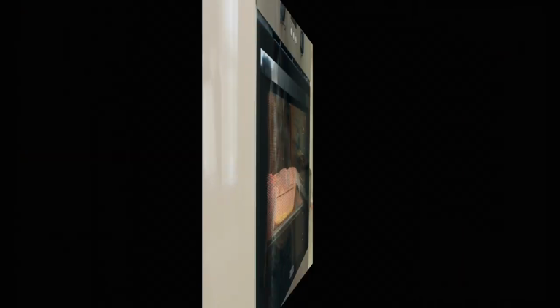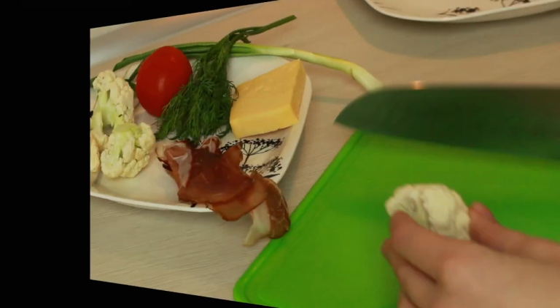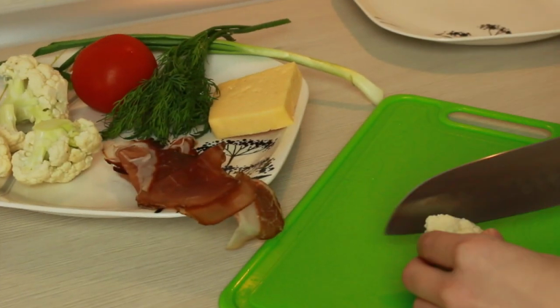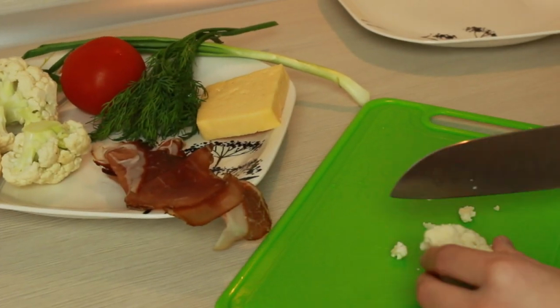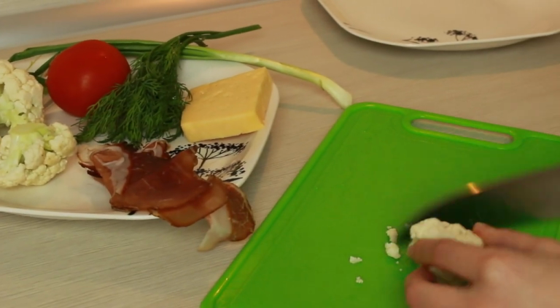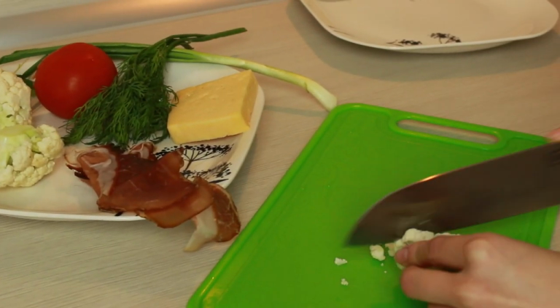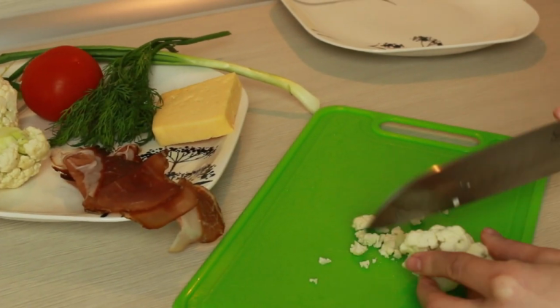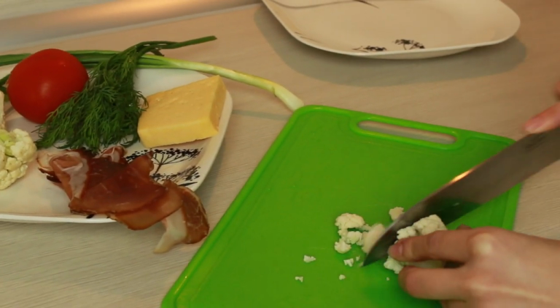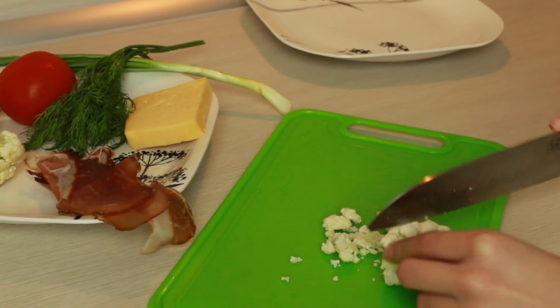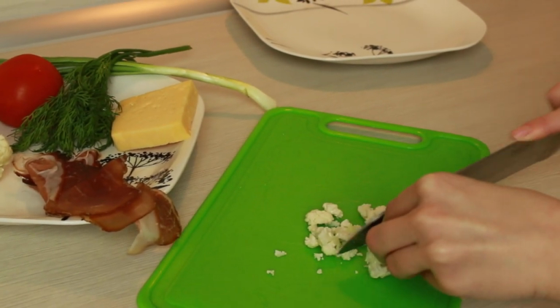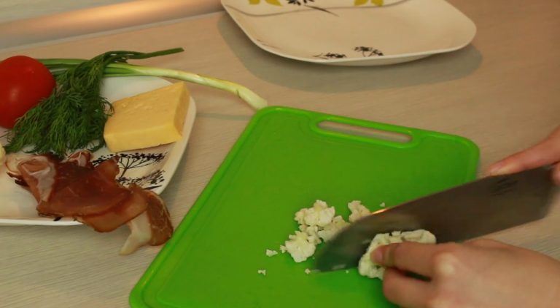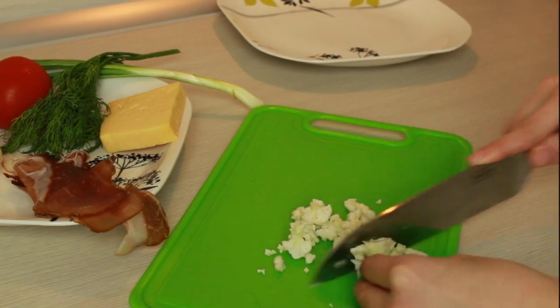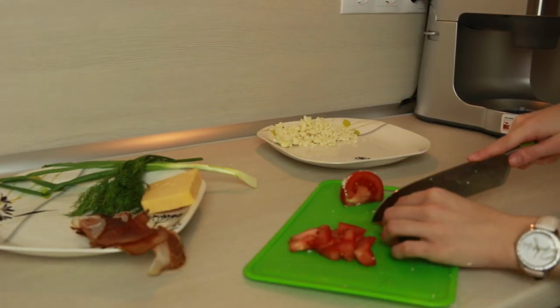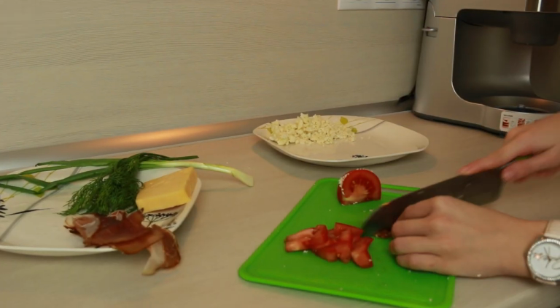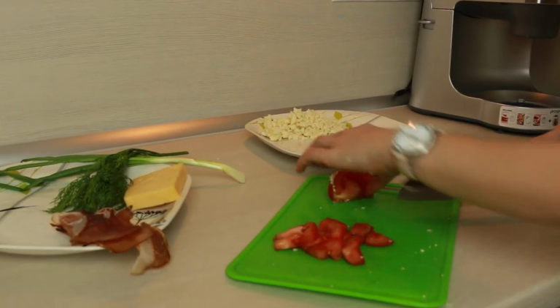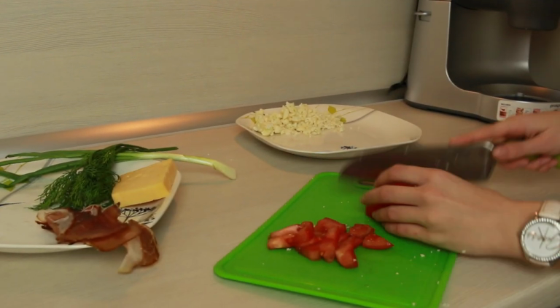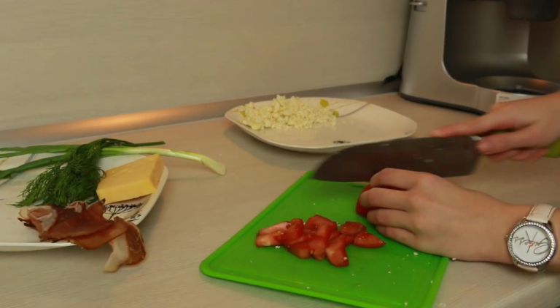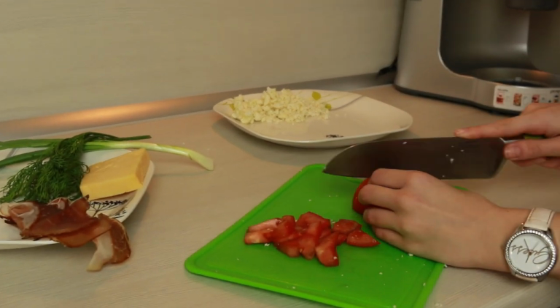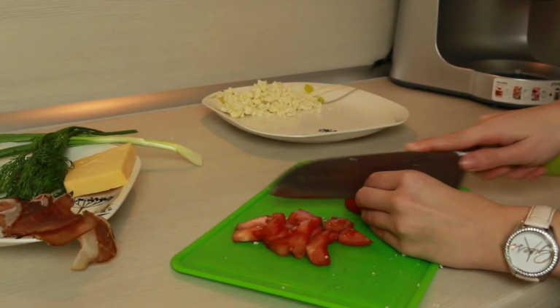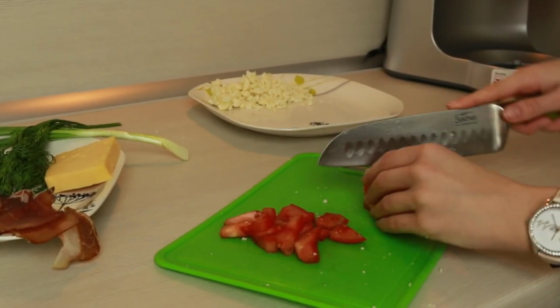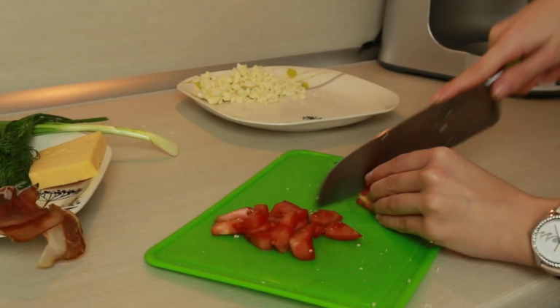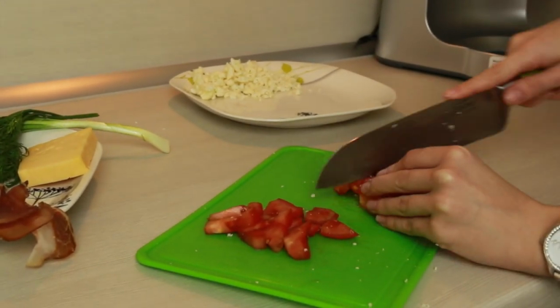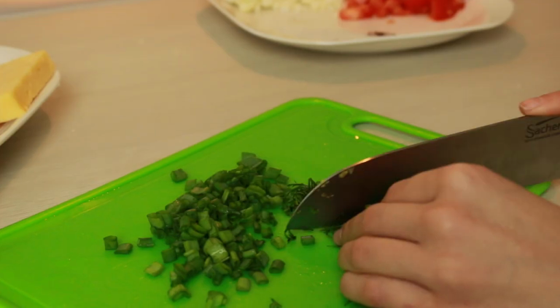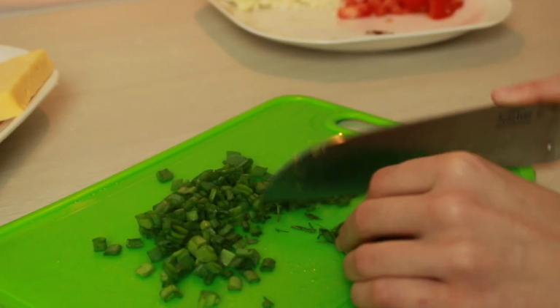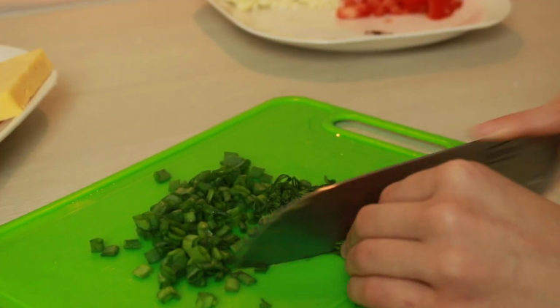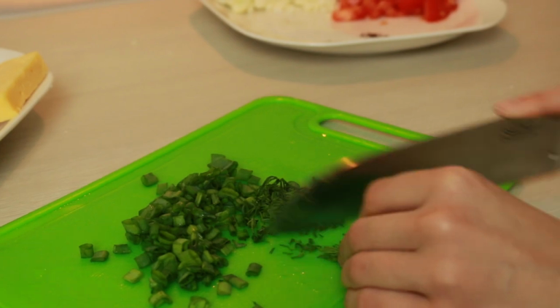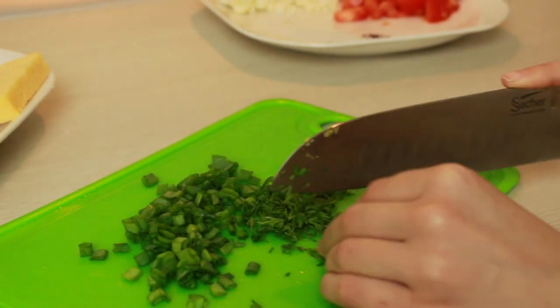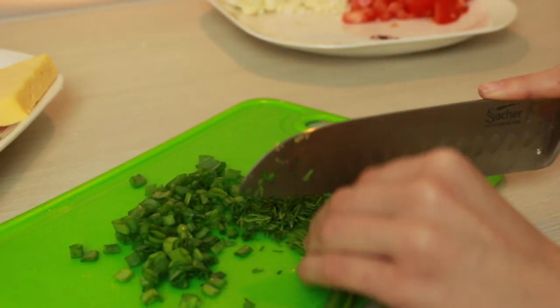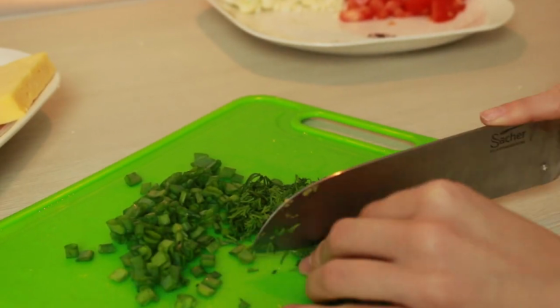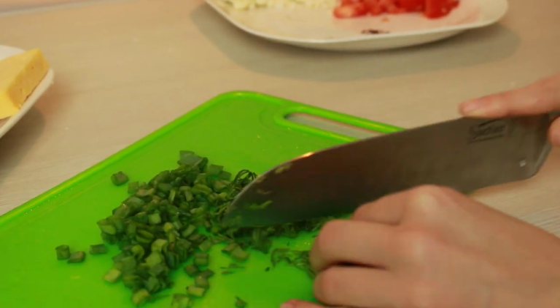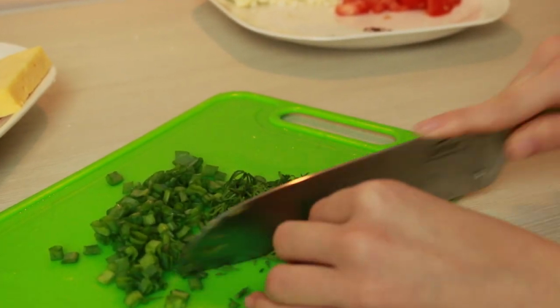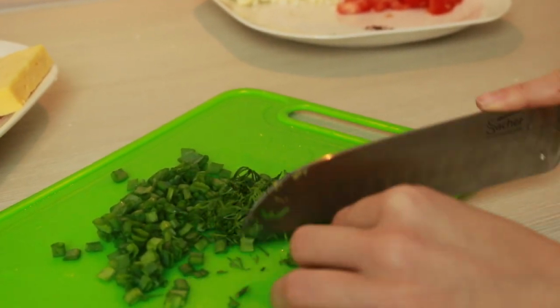Now let's prepare for the next step. Chop and shred all of the ingredients that you want to have in your roll. Cauliflower and tomato make it taste like a real summer breakfast.